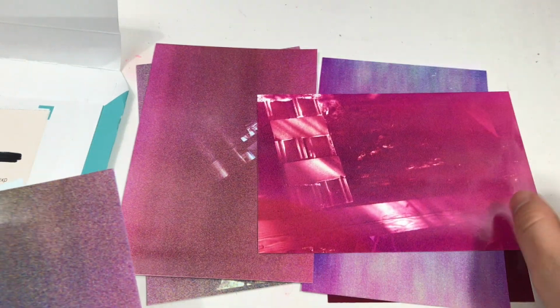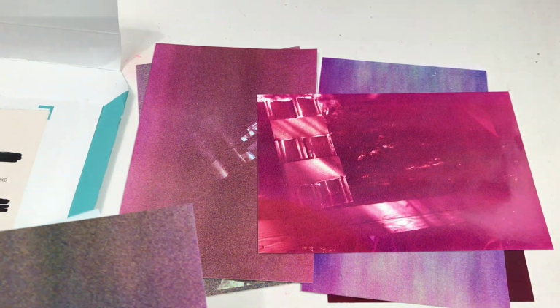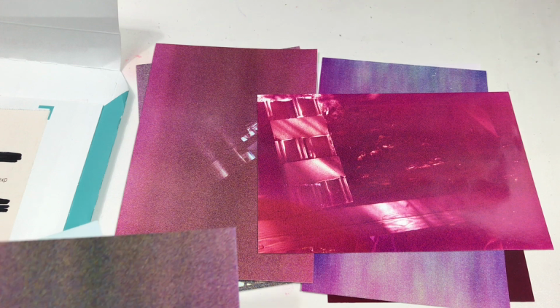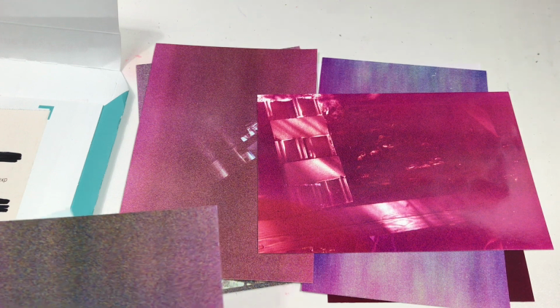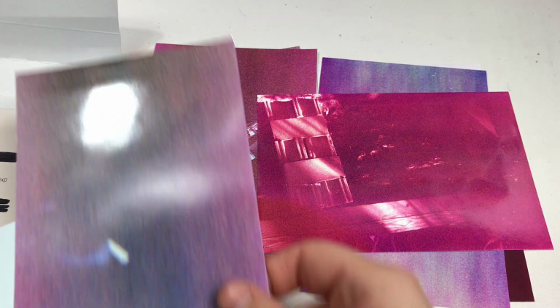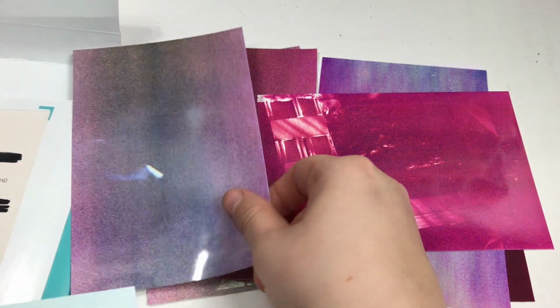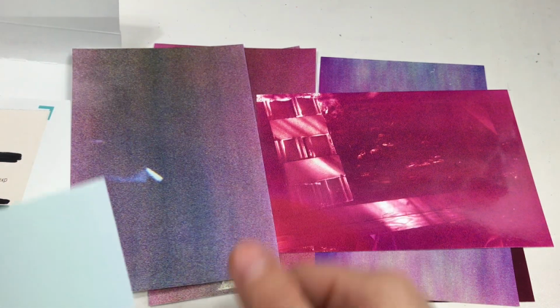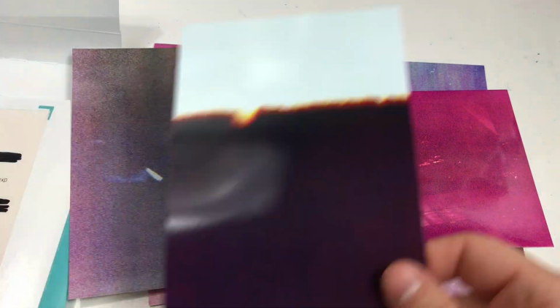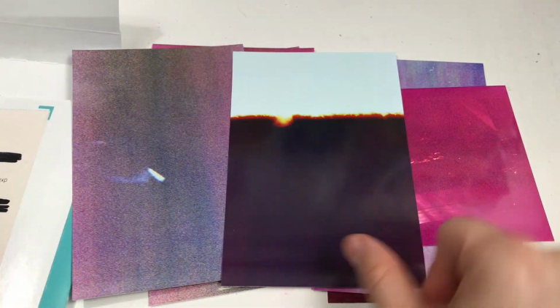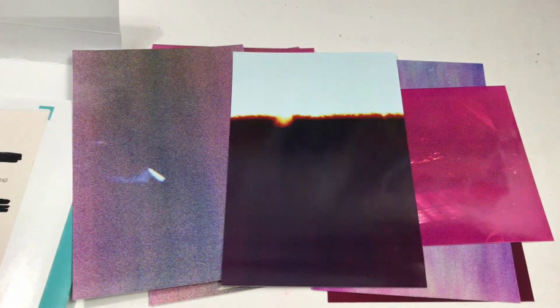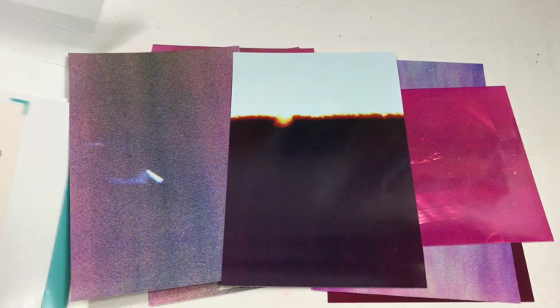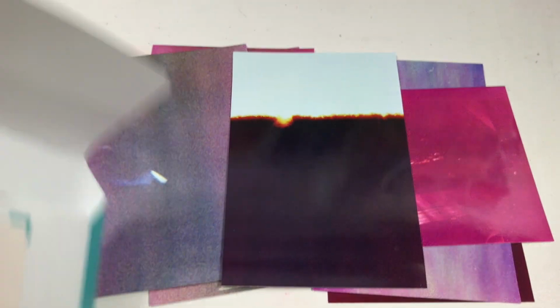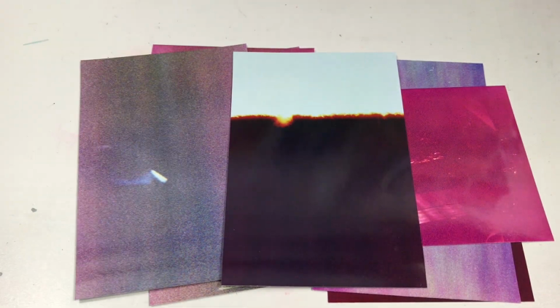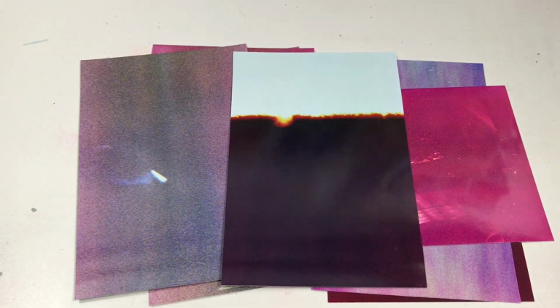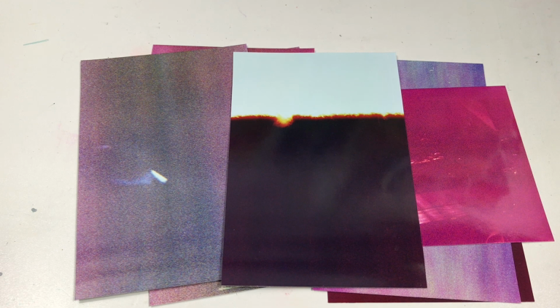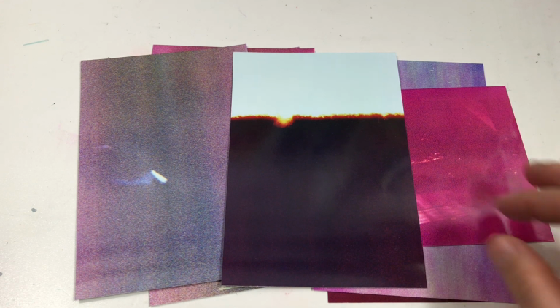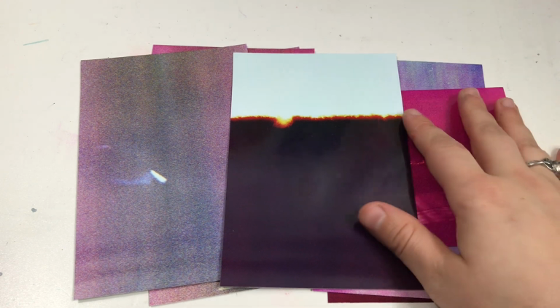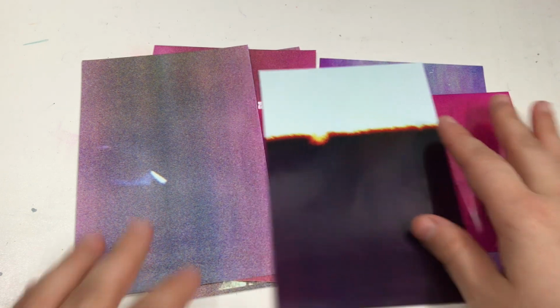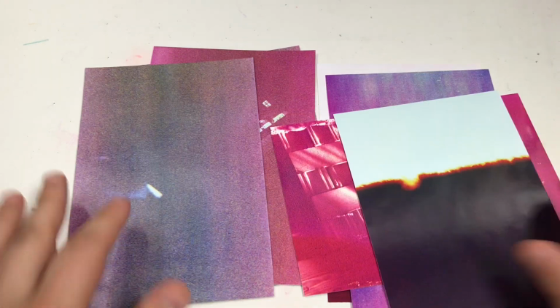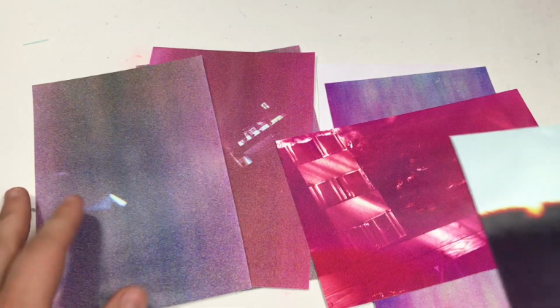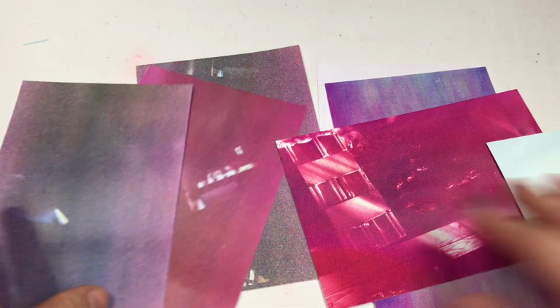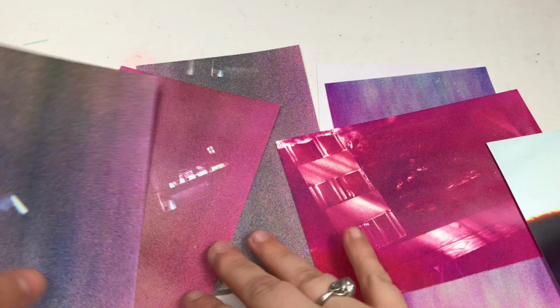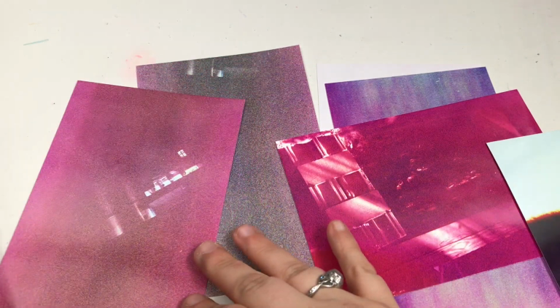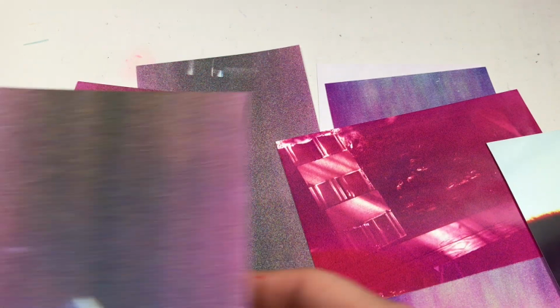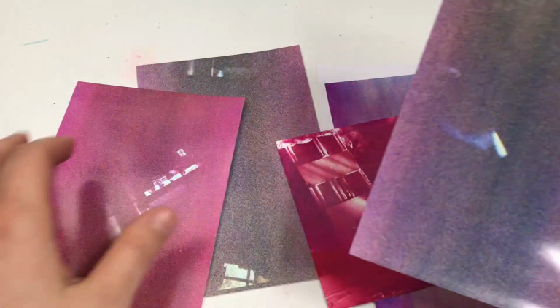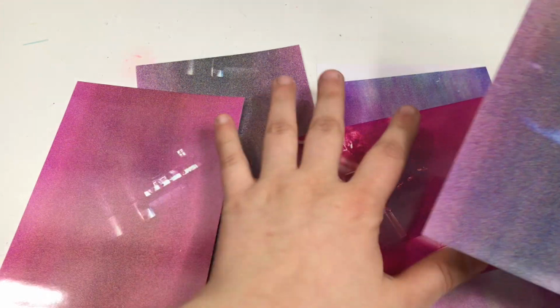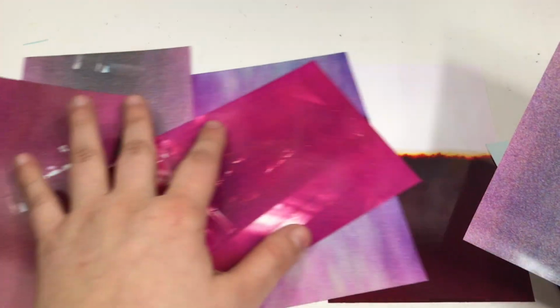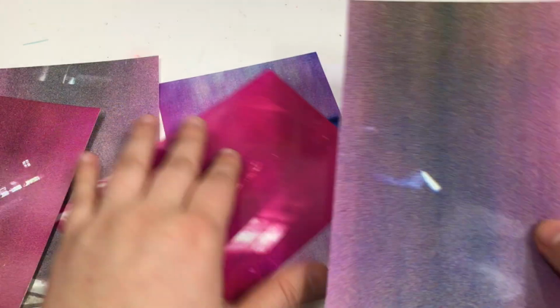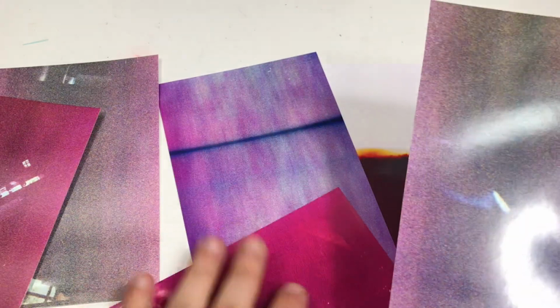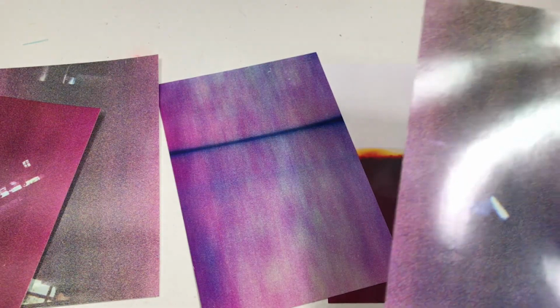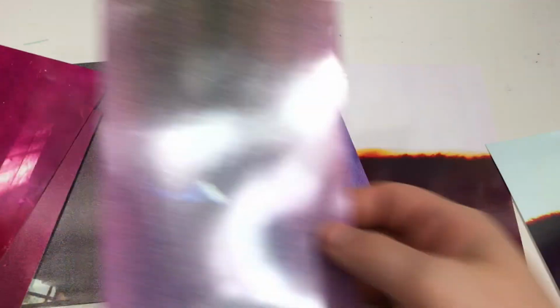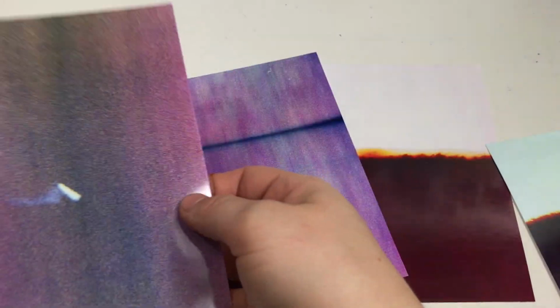I figured it might be pretty cool to take one of these images and draw something over top of them. Posca pens are the exact utensil to use for that, so we're going to be taking two photos today and drawing over top of them.